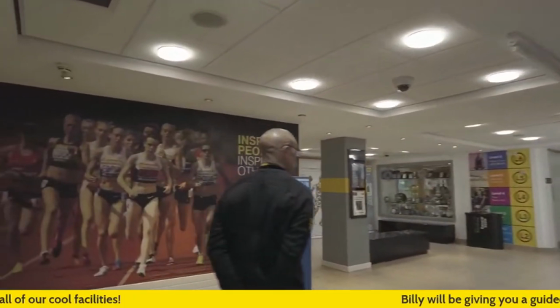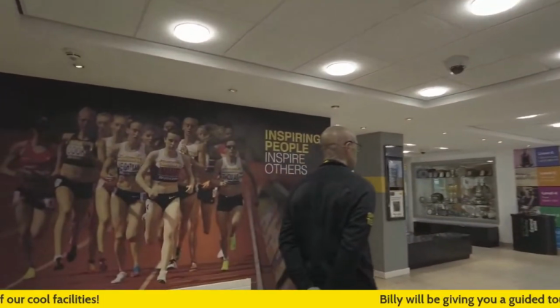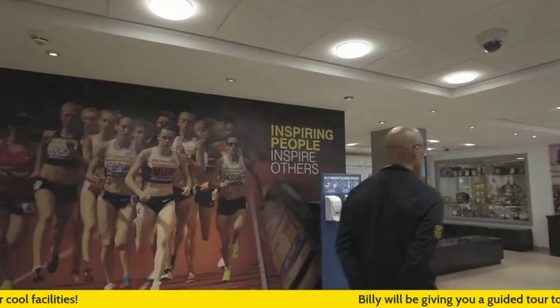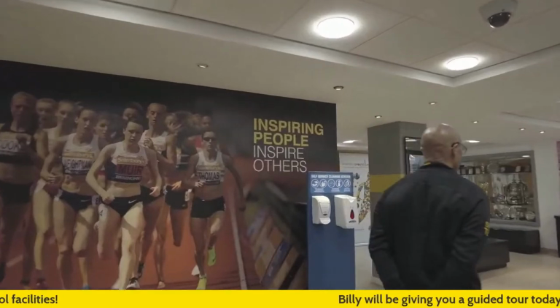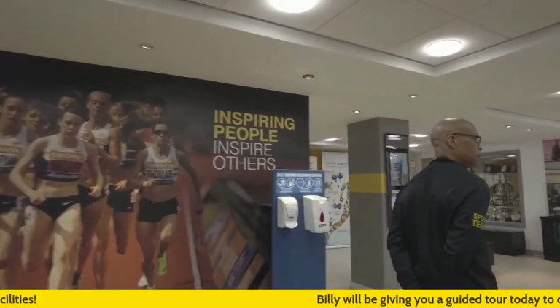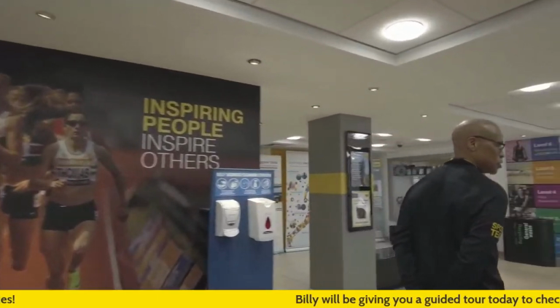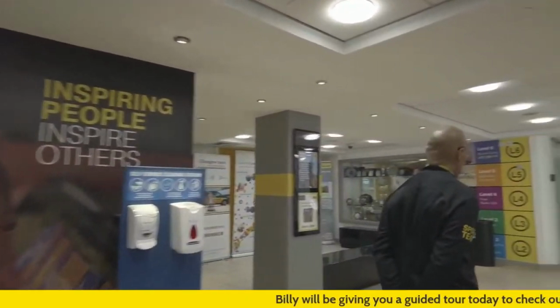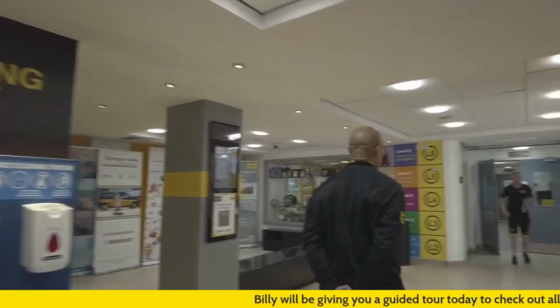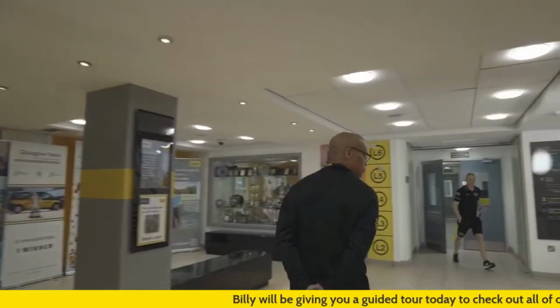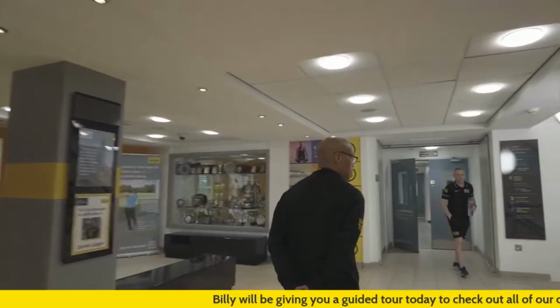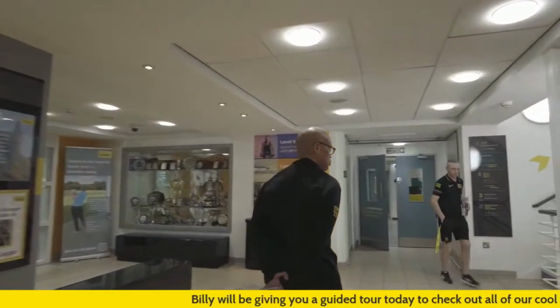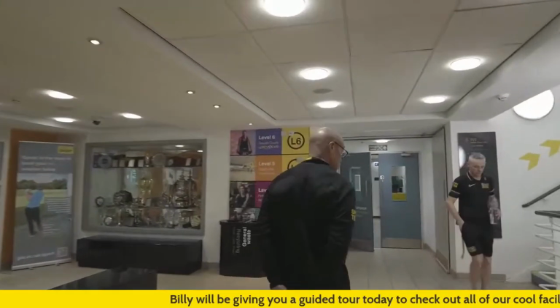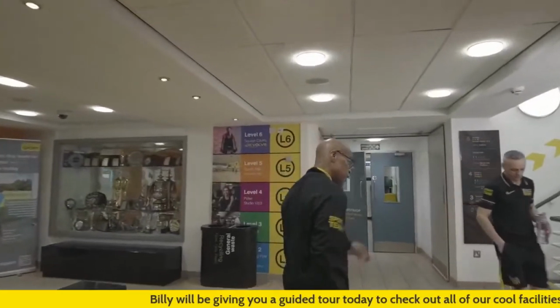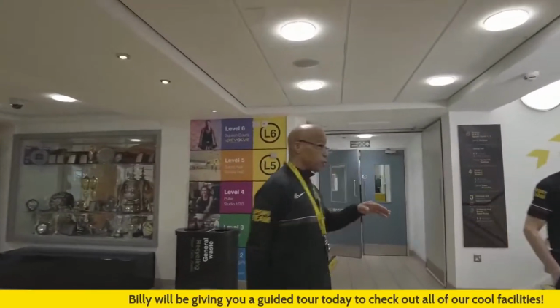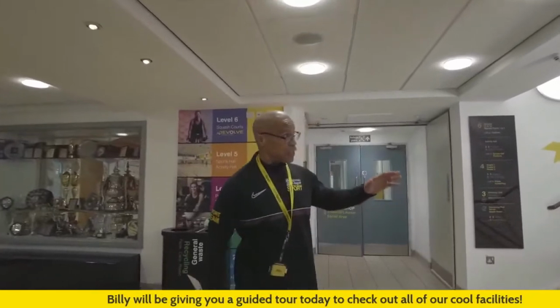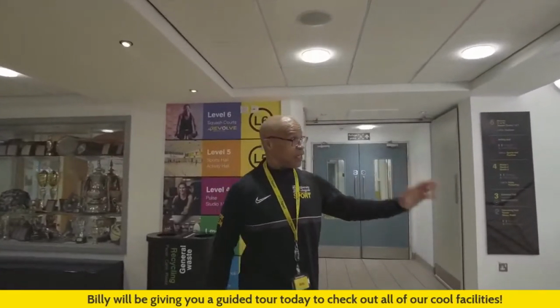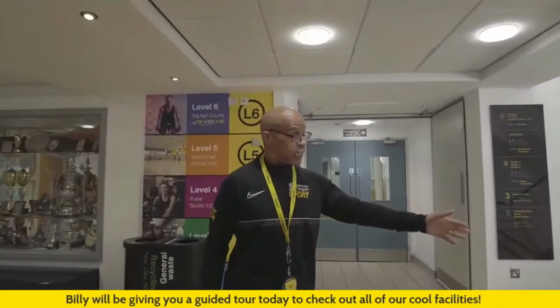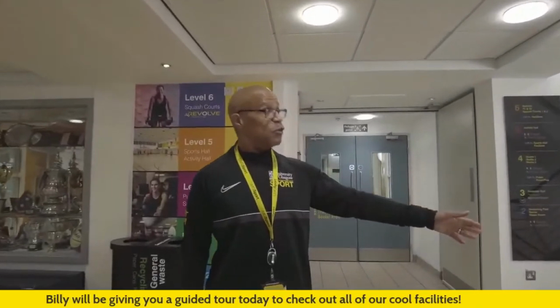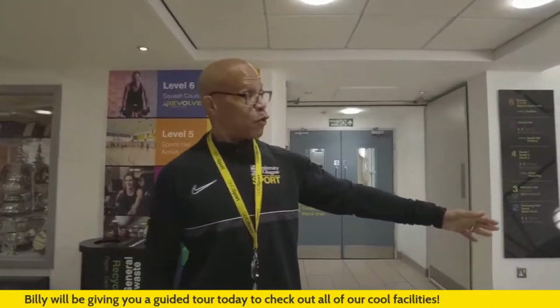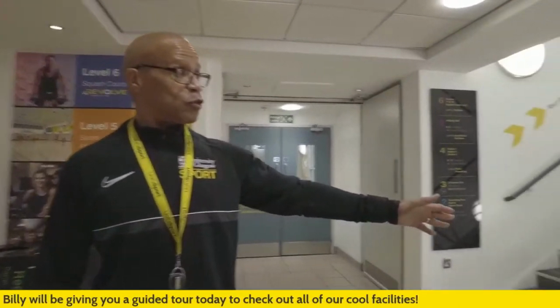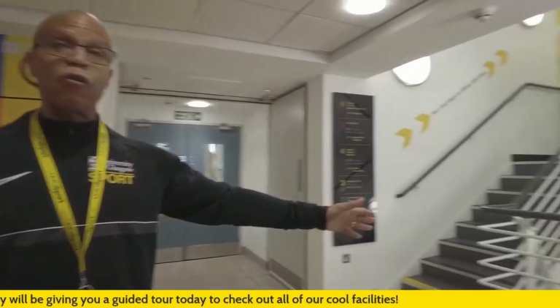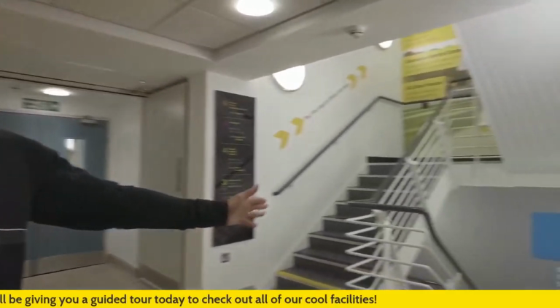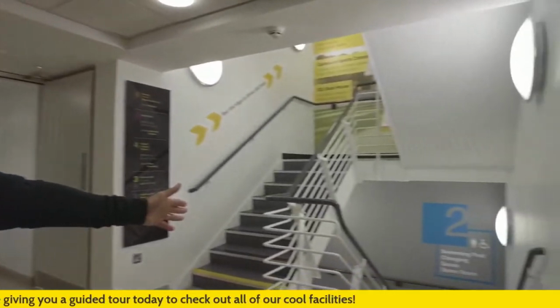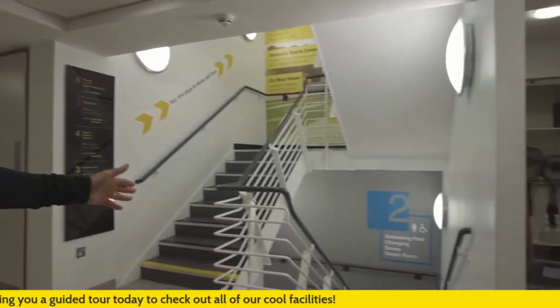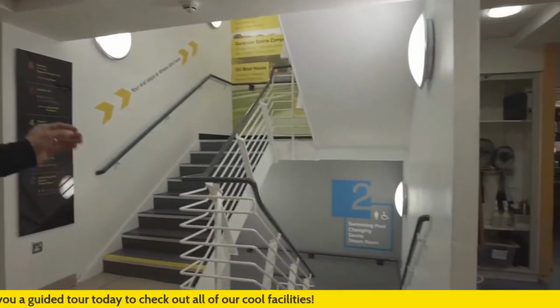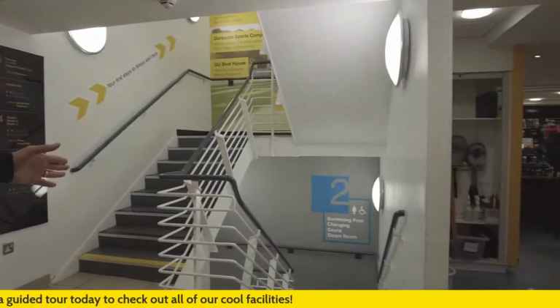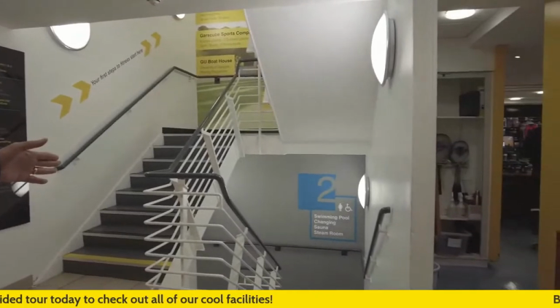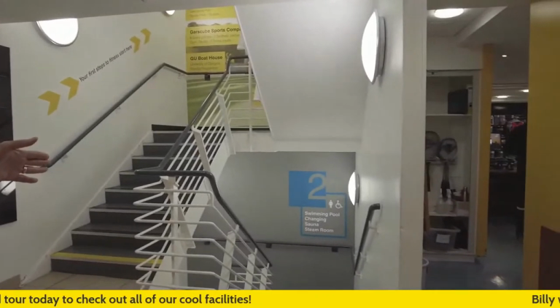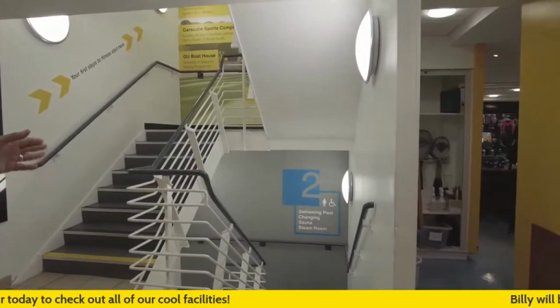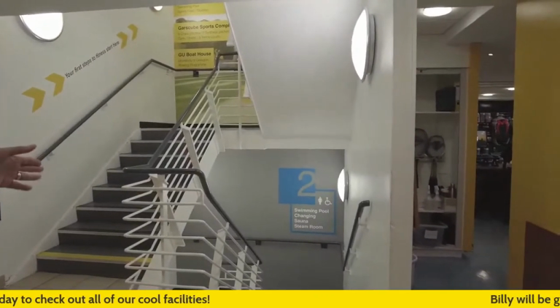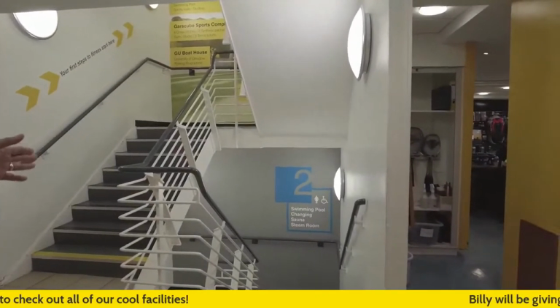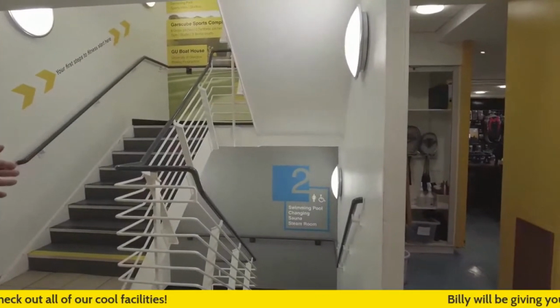Starting just shy of the entrance, the first thing I'll show you is the changing room for the swimming pool for females. This is the swimming pool changing room for the sauna and the steam room.